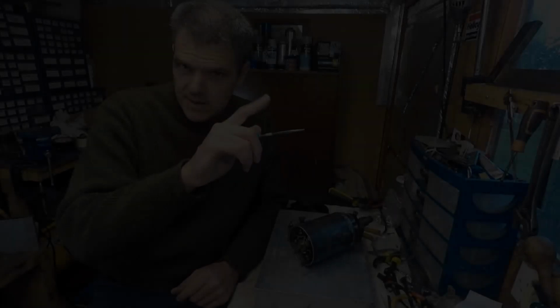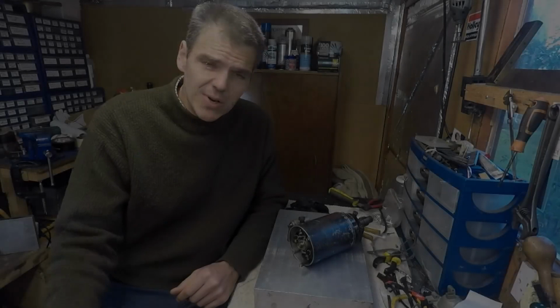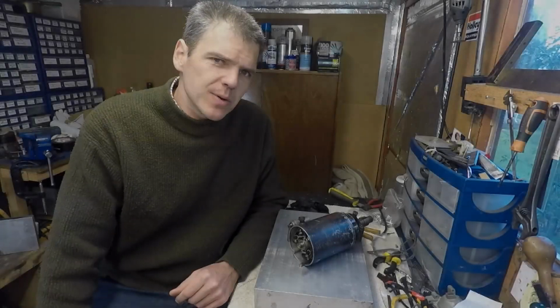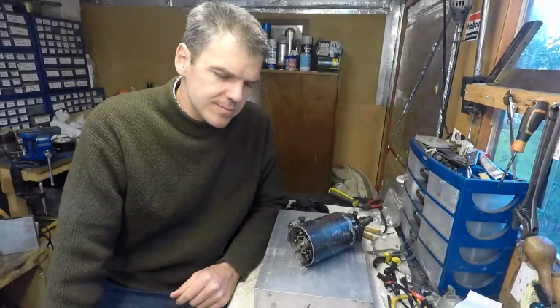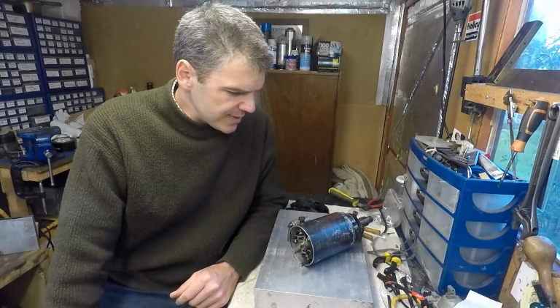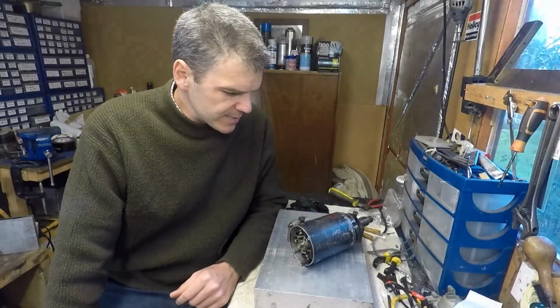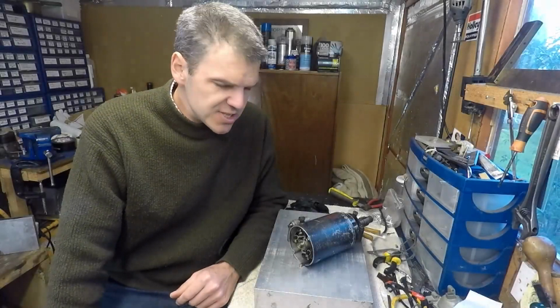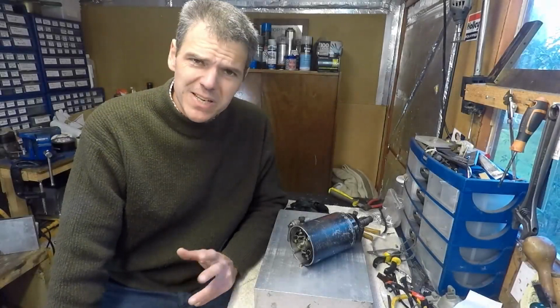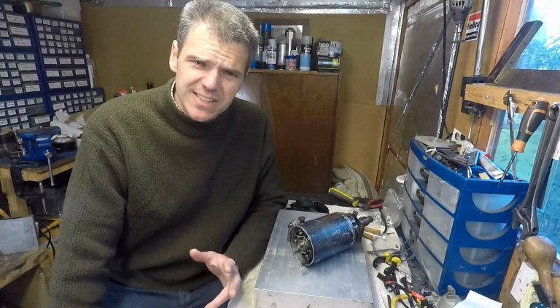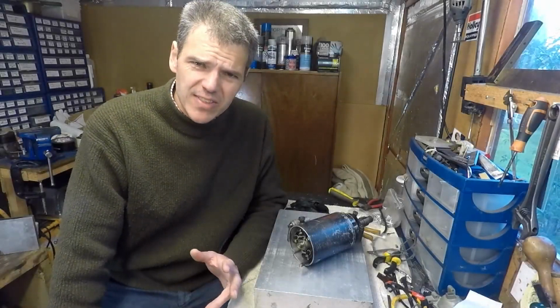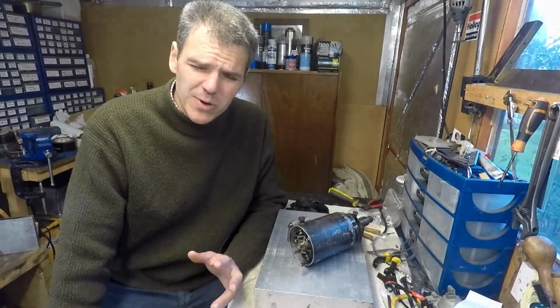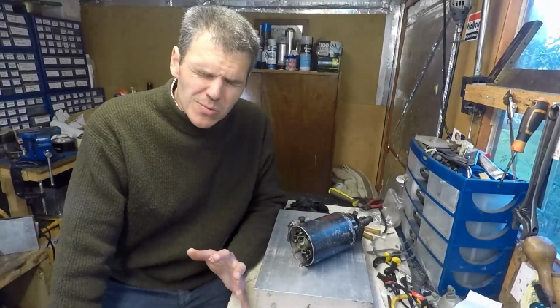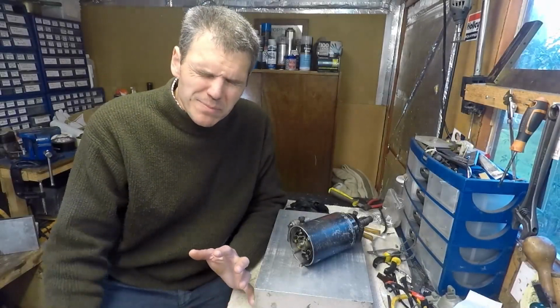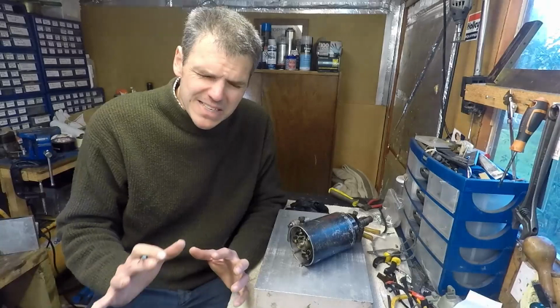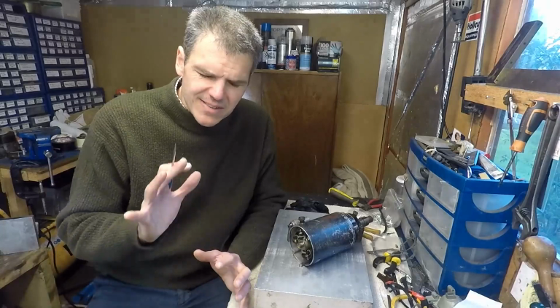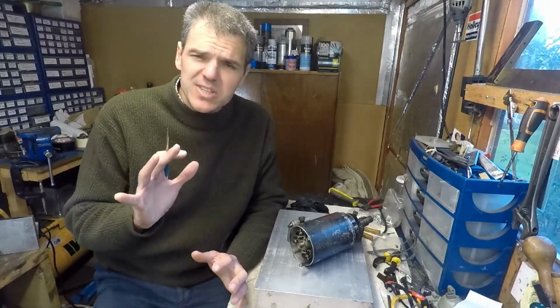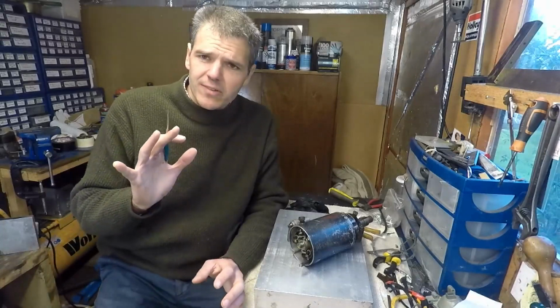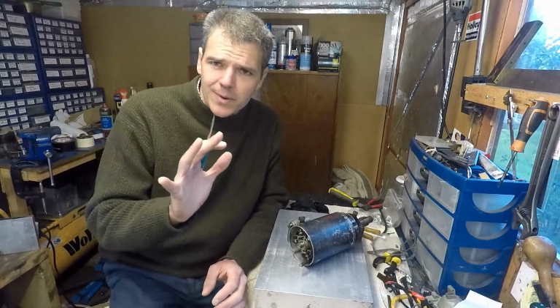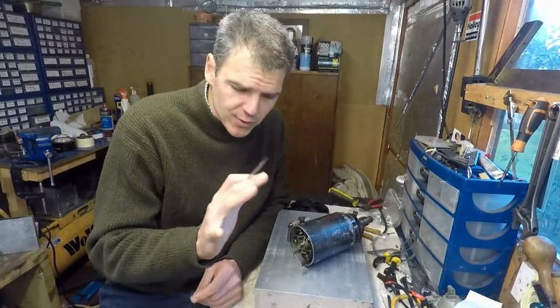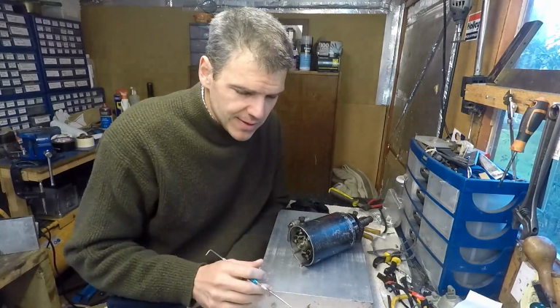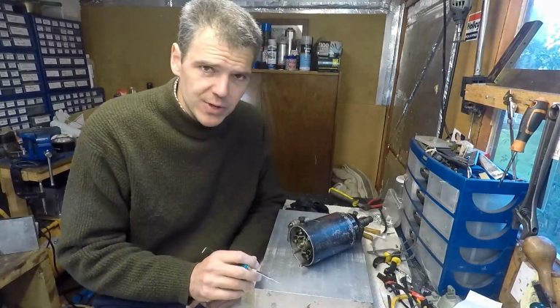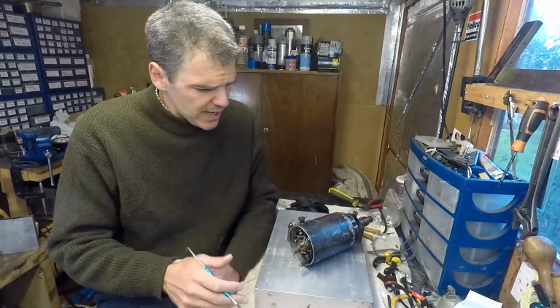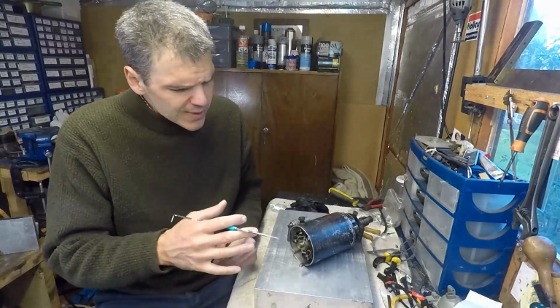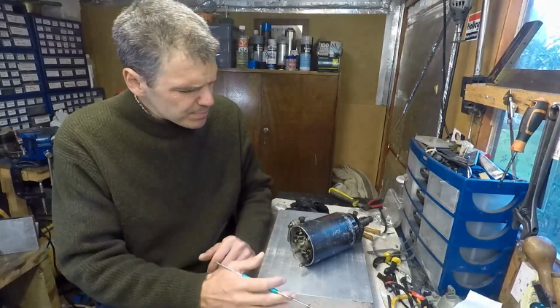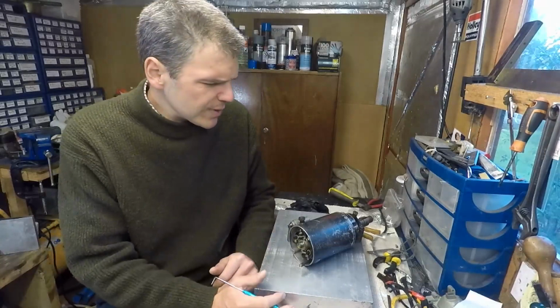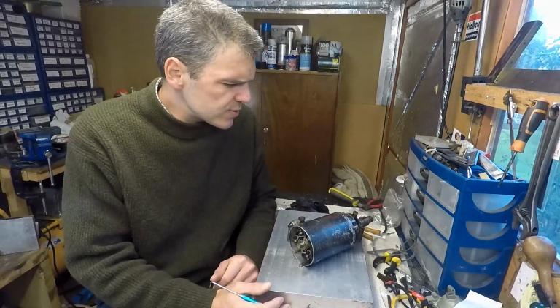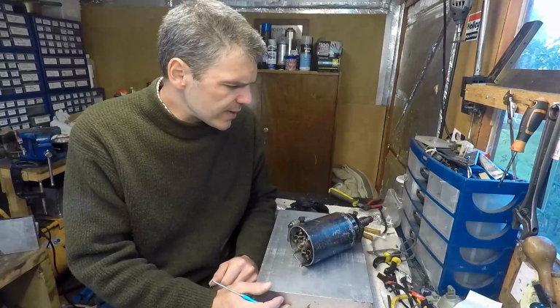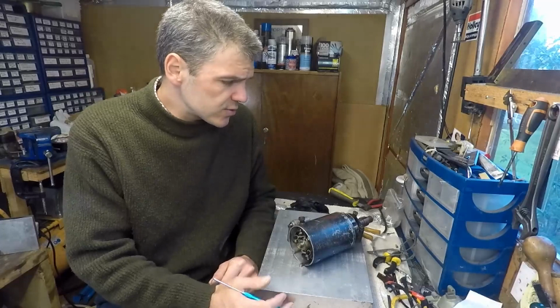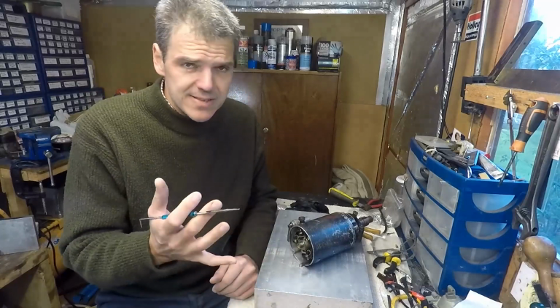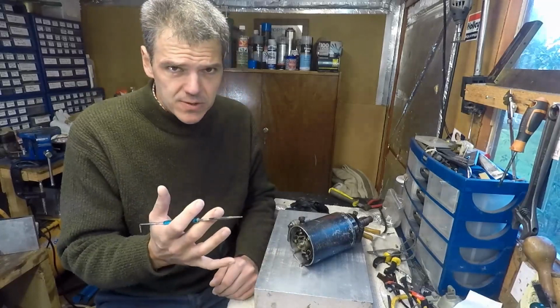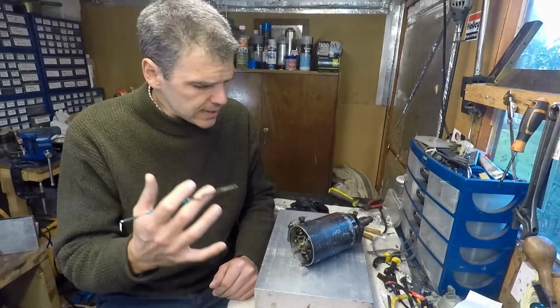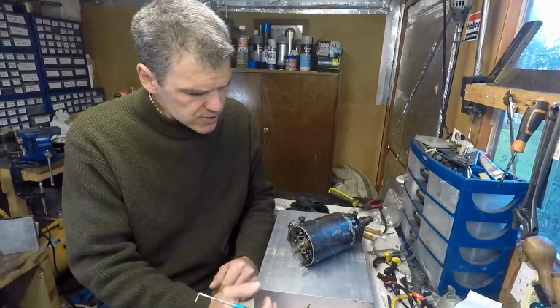Hello and welcome to Airfilm Mixologist, the place on the internet where only the best materials come out for review. On today's episode, I'm going to run through dual point distributors and magnetos.